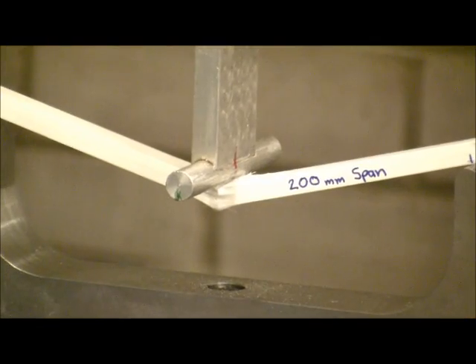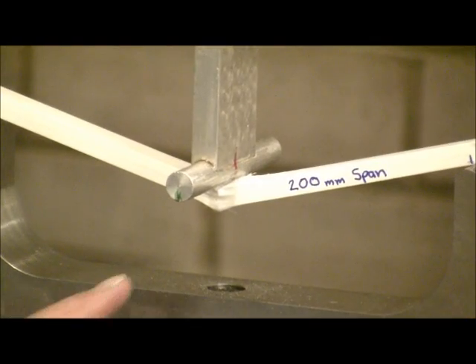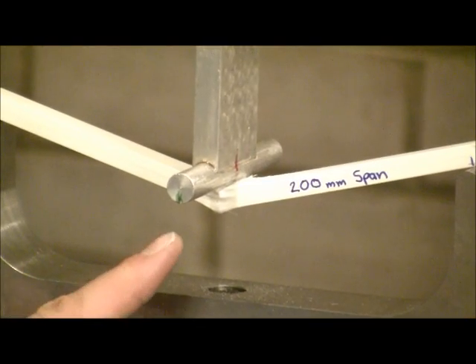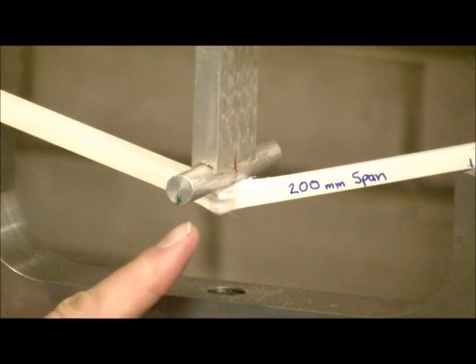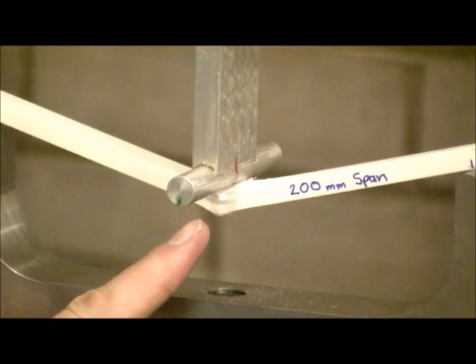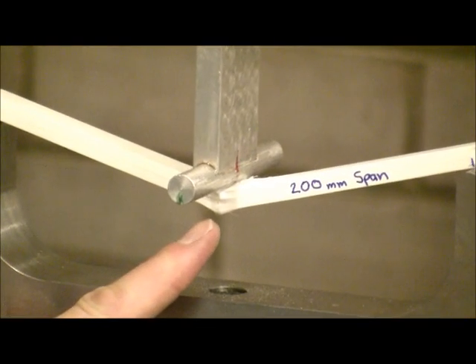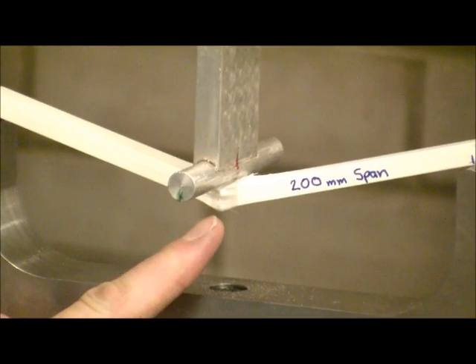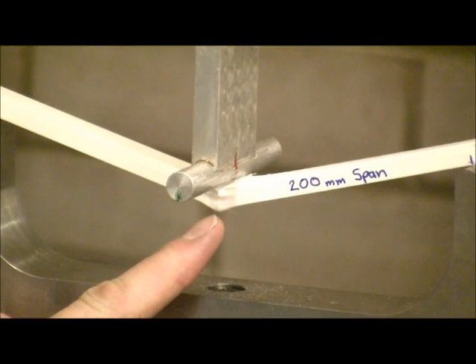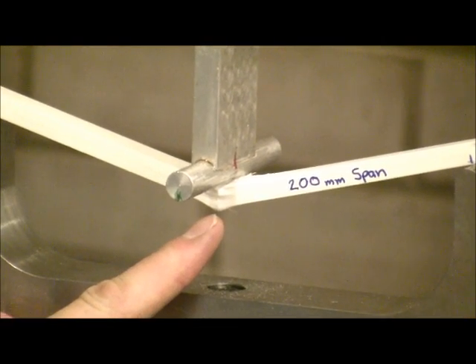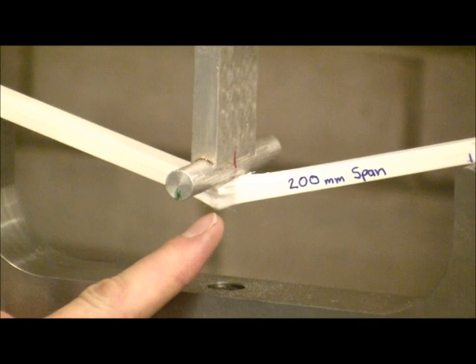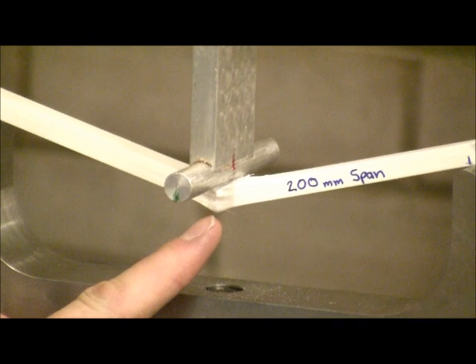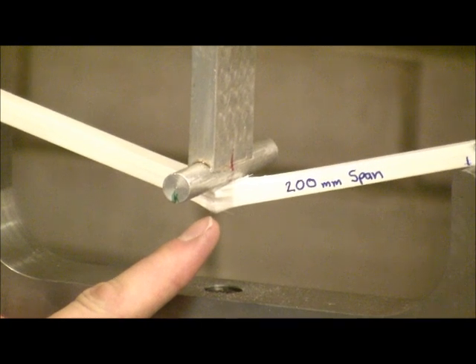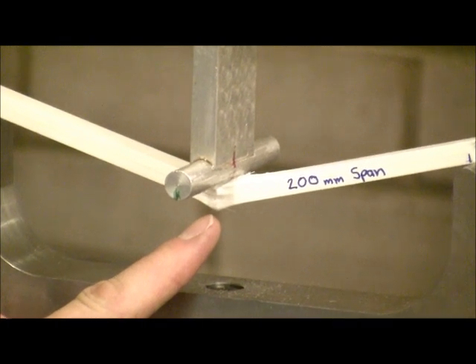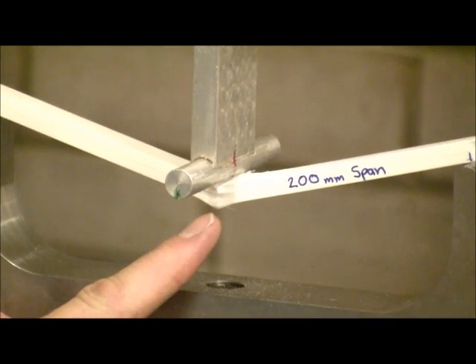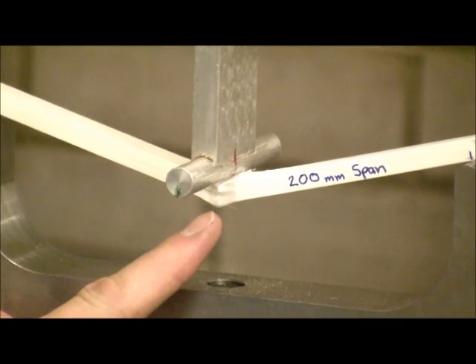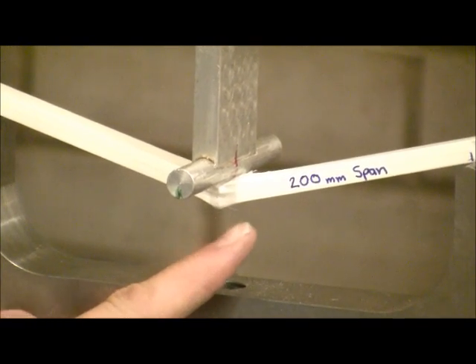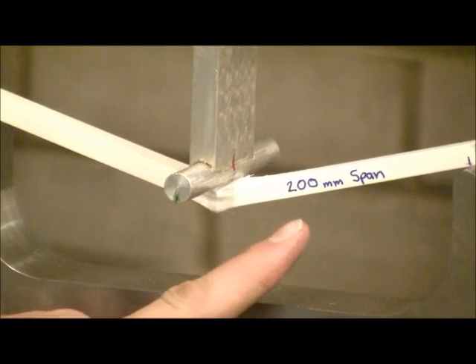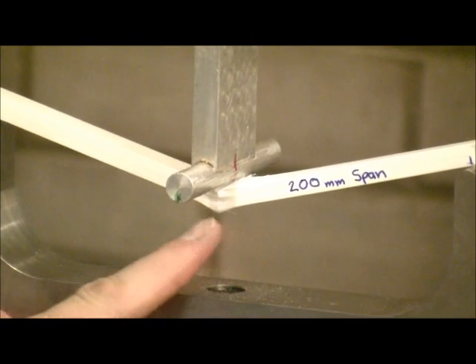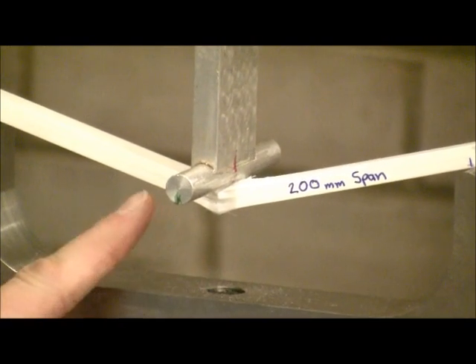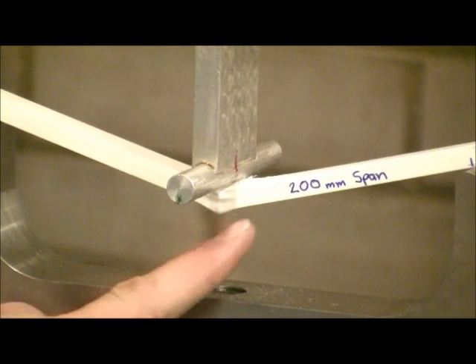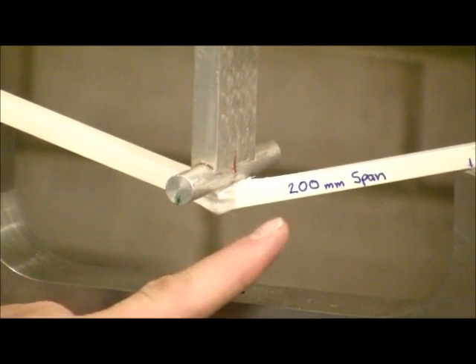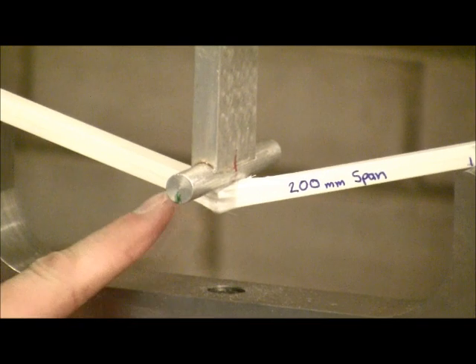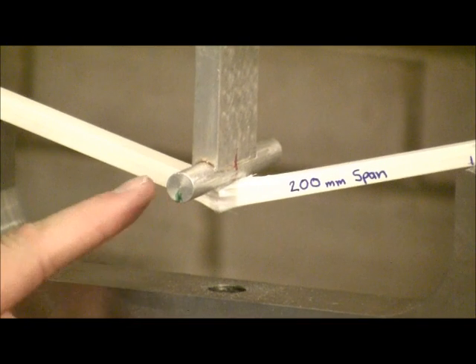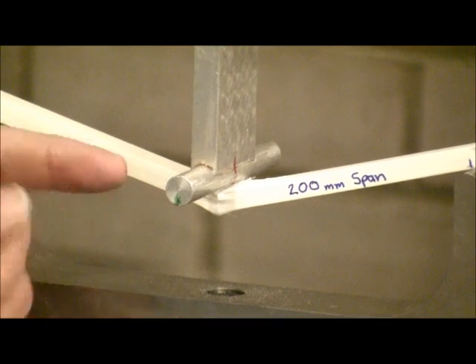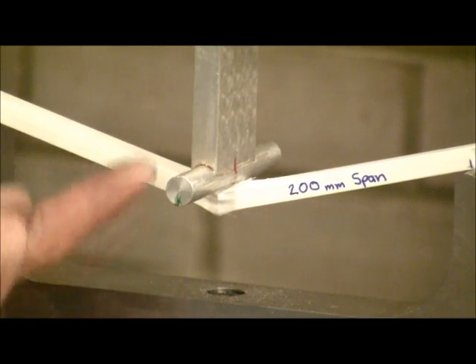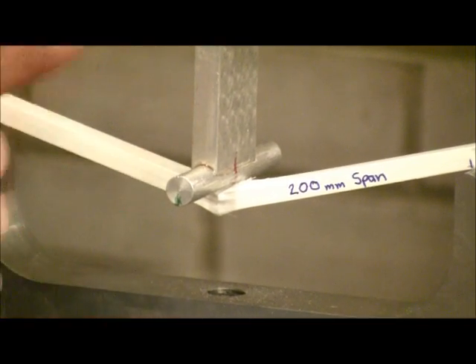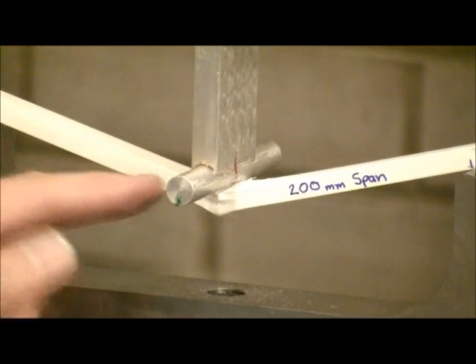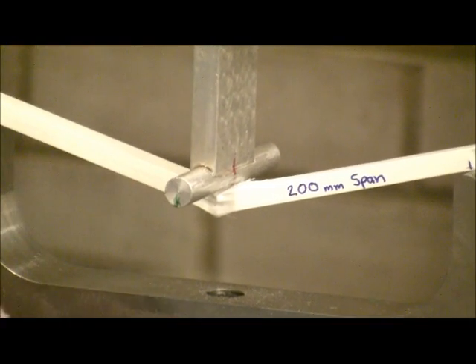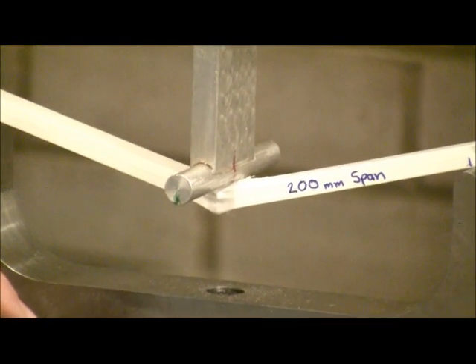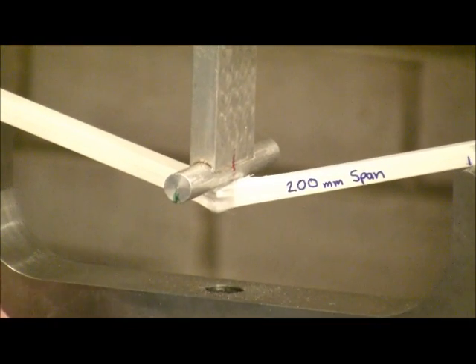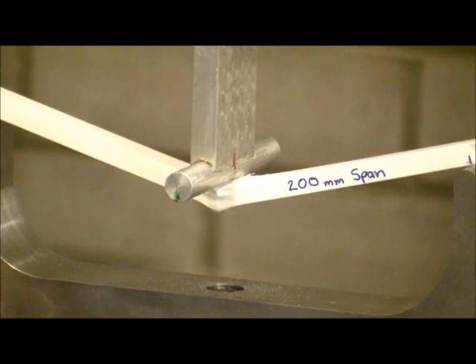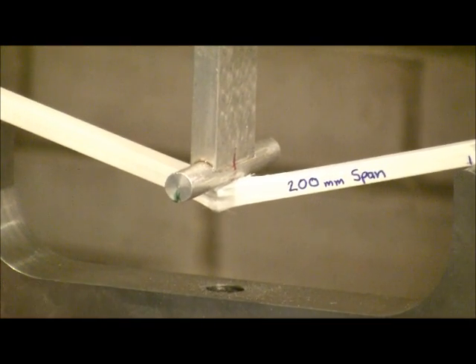So what's happened here is that the material has failed on the bottom surface because this surface is in tension. We'll lift this in a second and just have a look at the fracture.